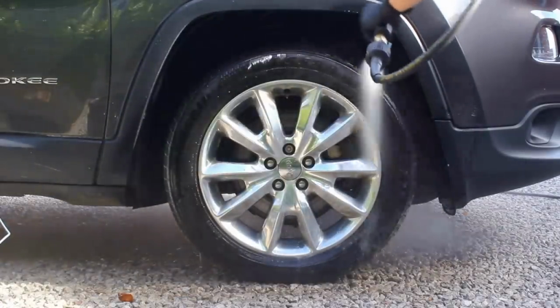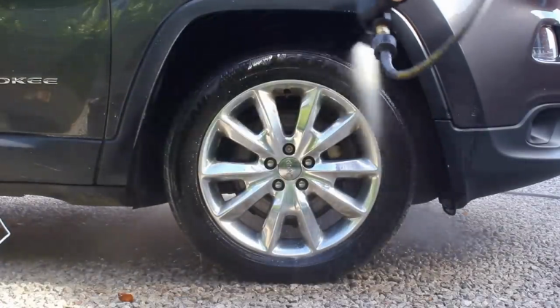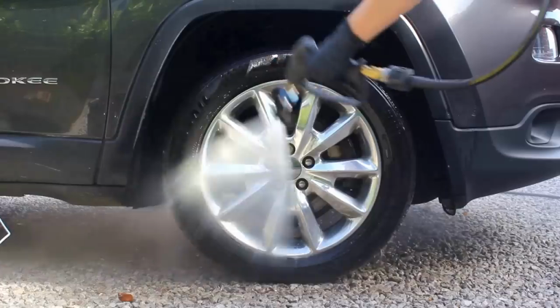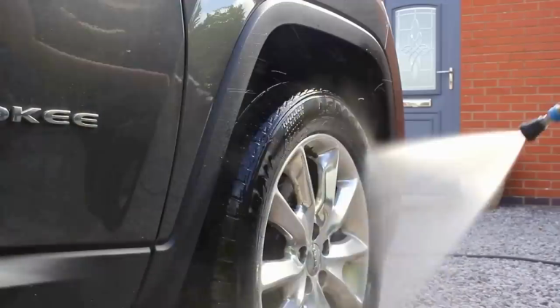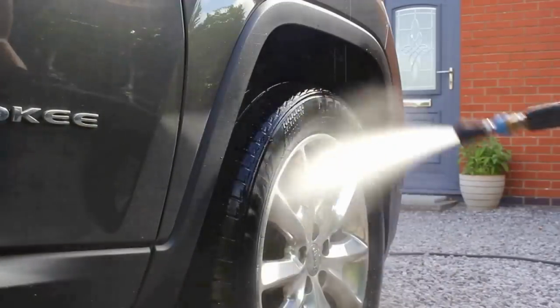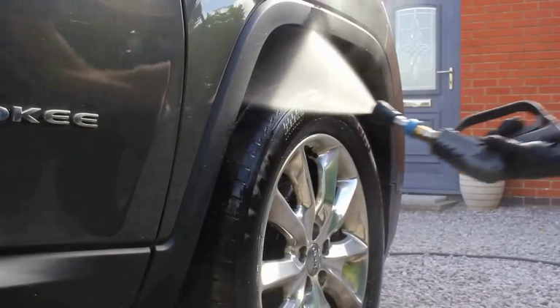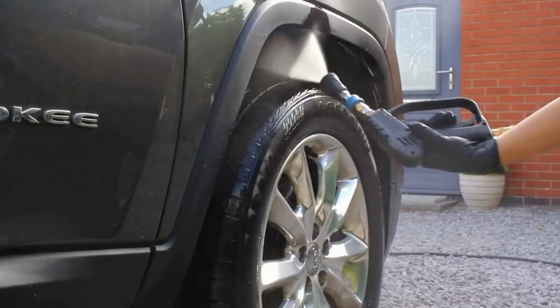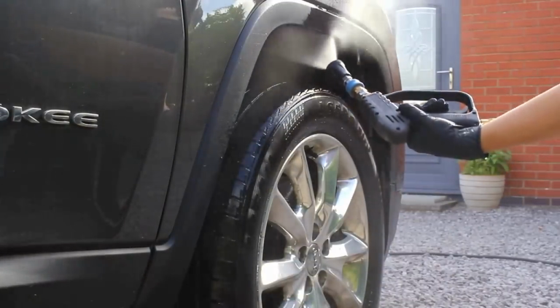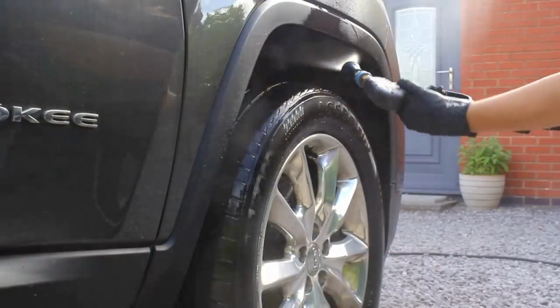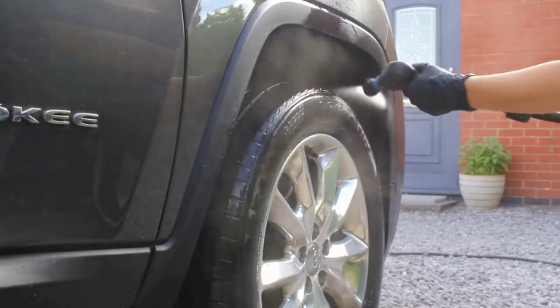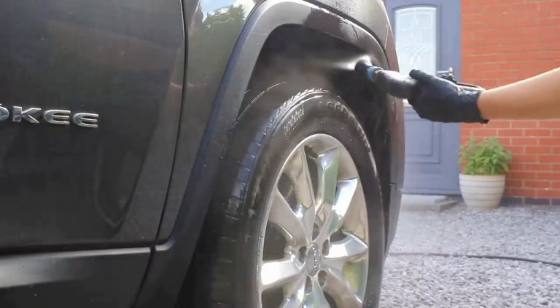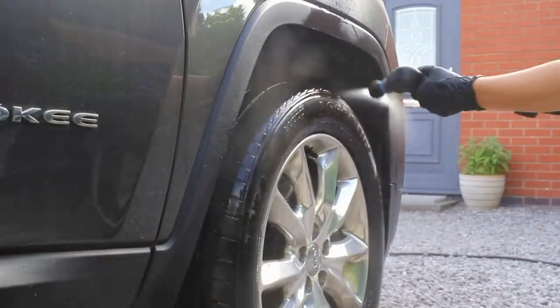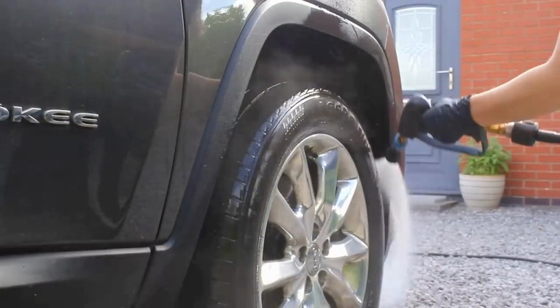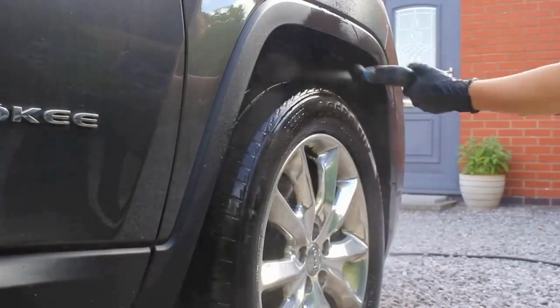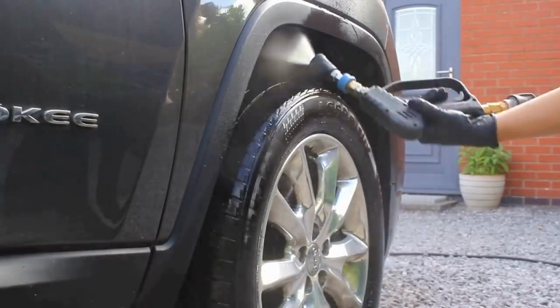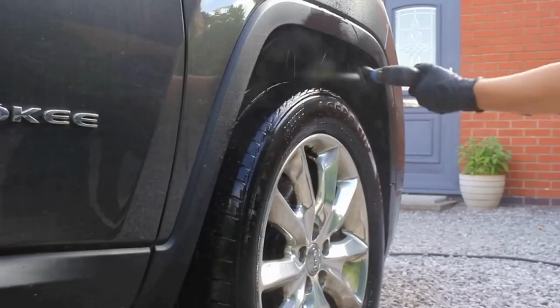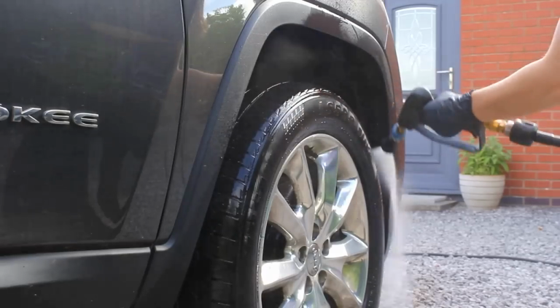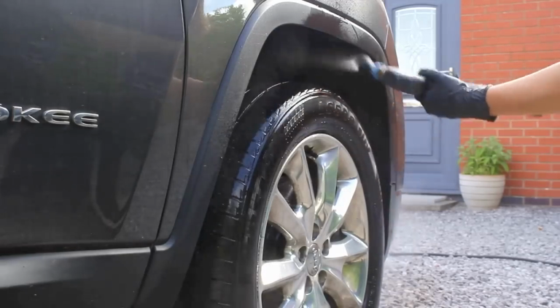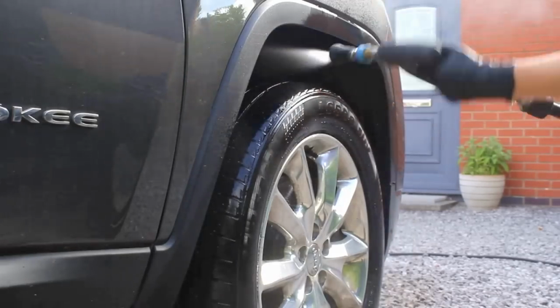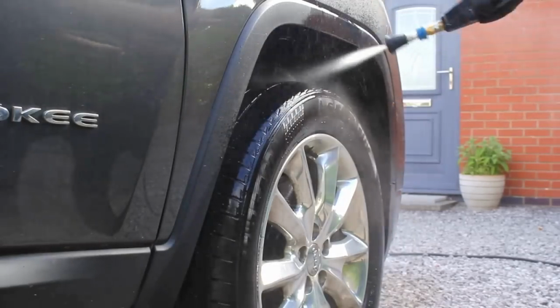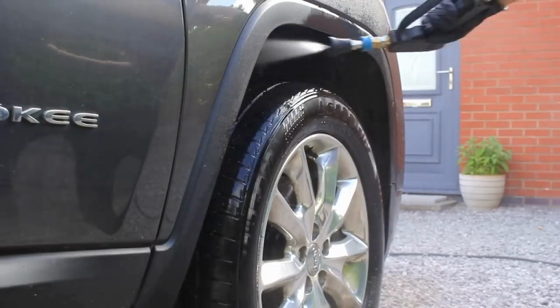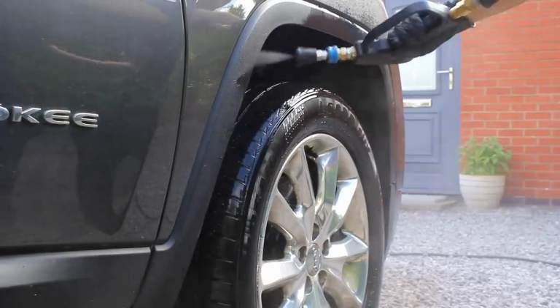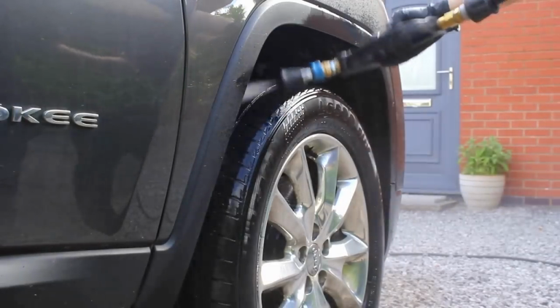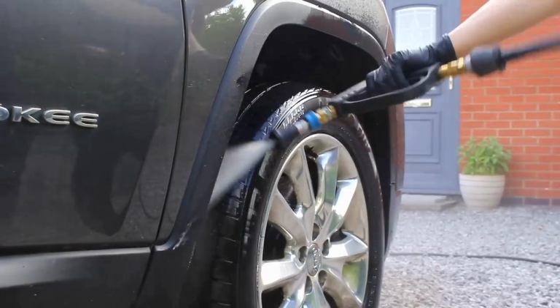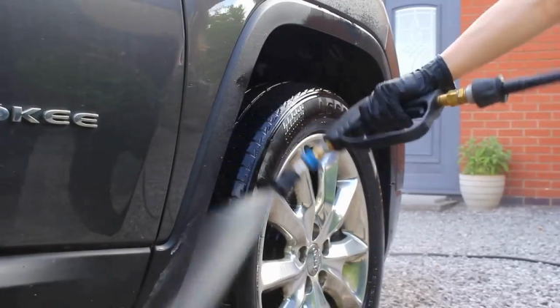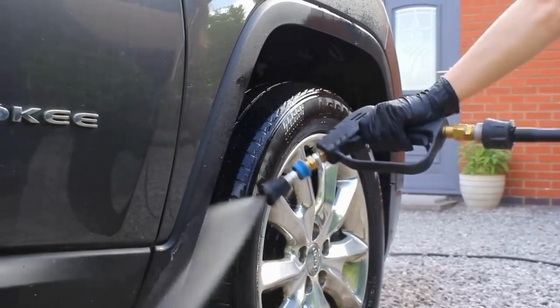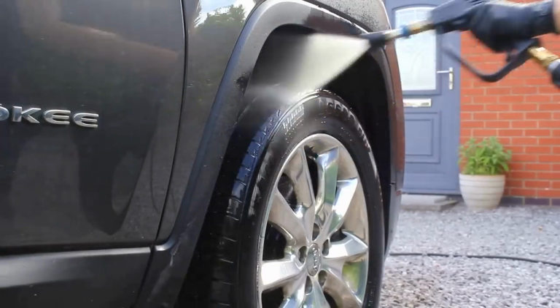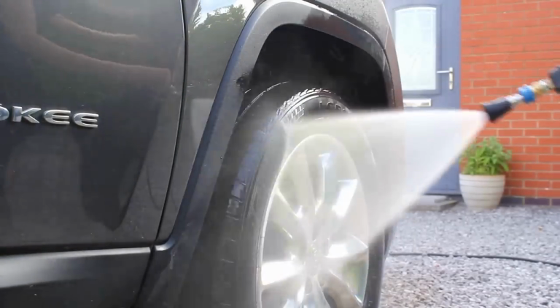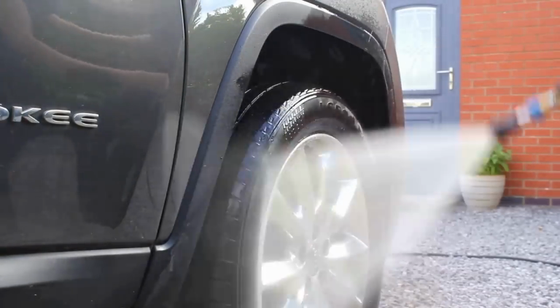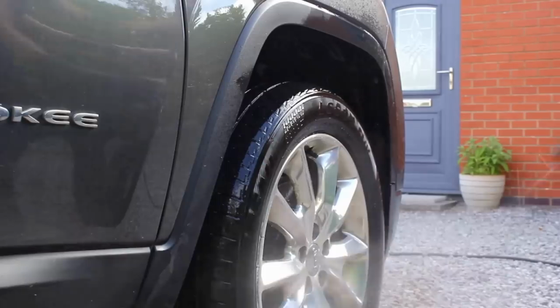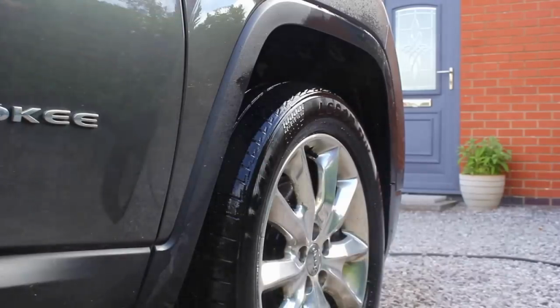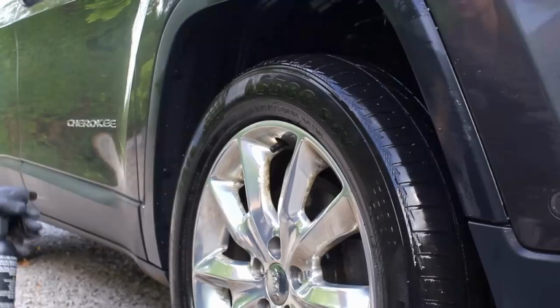Today on the channel I've got this Jeep which I'm going to be cleaning and protecting using the help of some products by G3 Pro and Mile Deep which have been kindly sent for review, so I'm going to be giving you my honest thoughts on them as we go throughout this video.